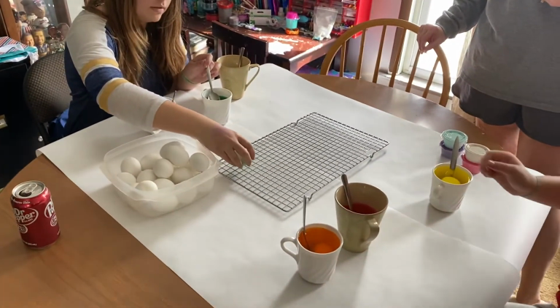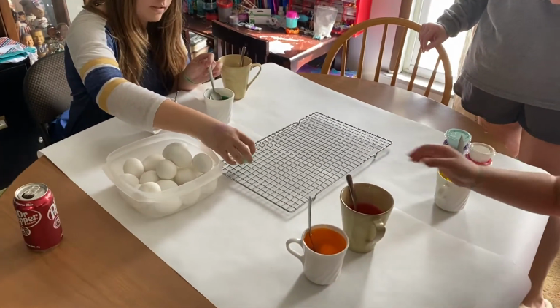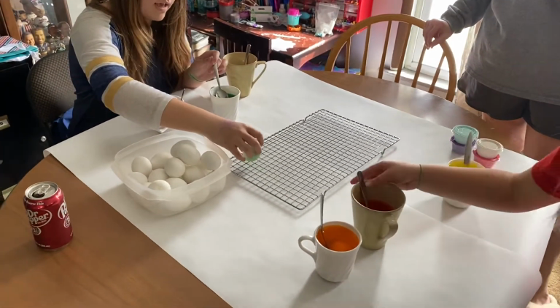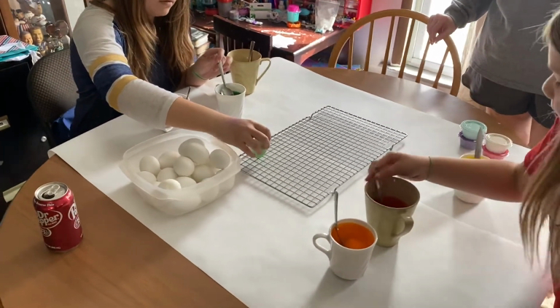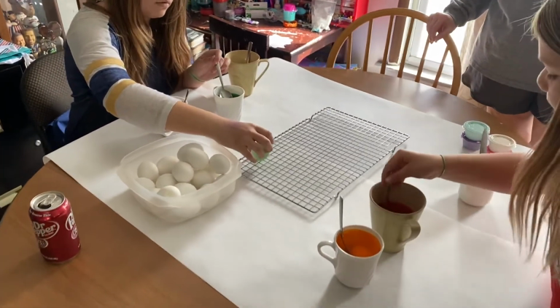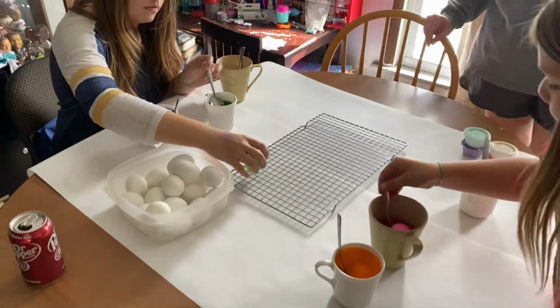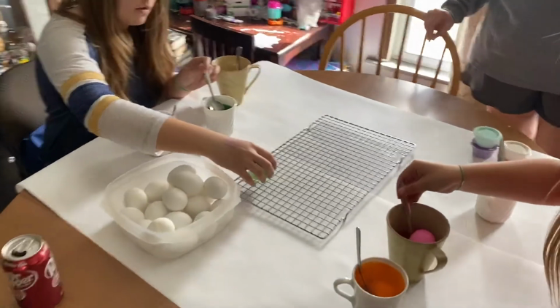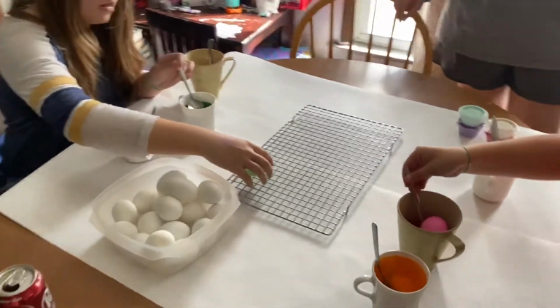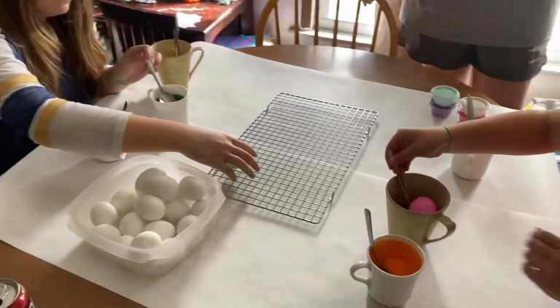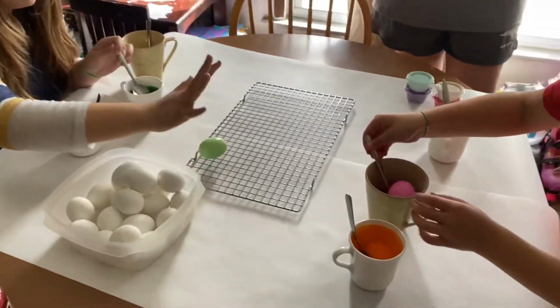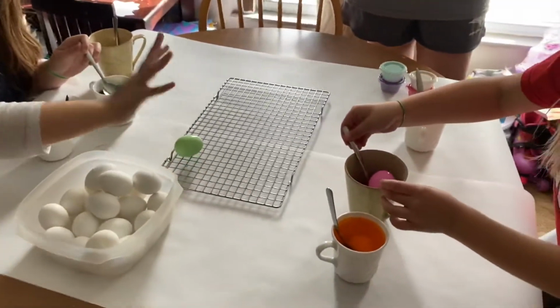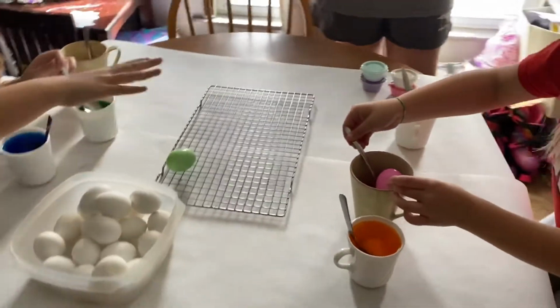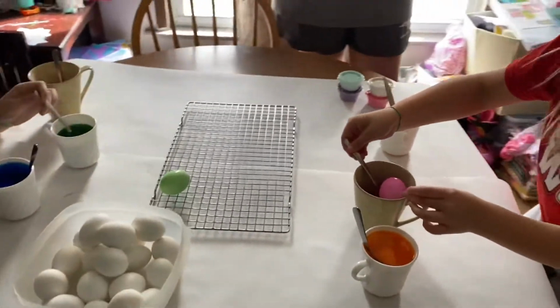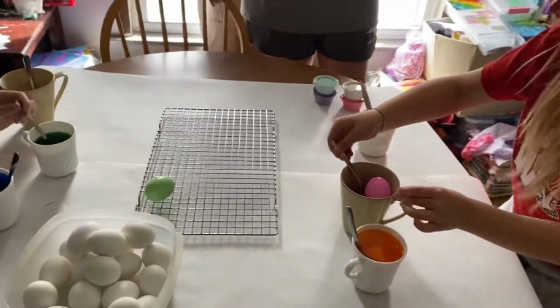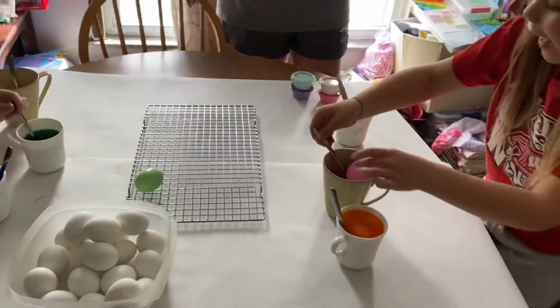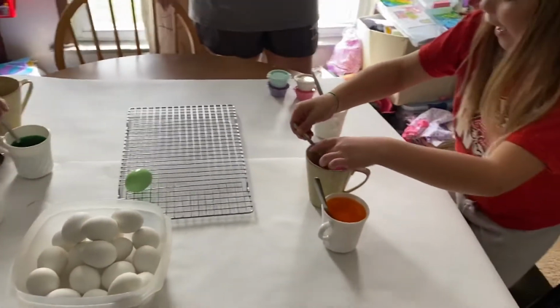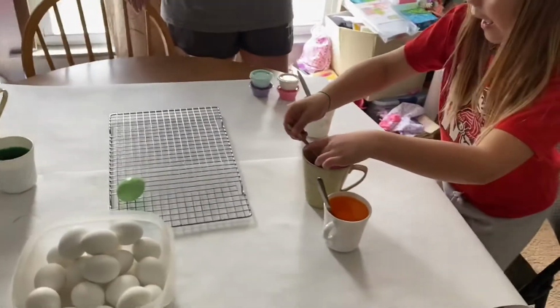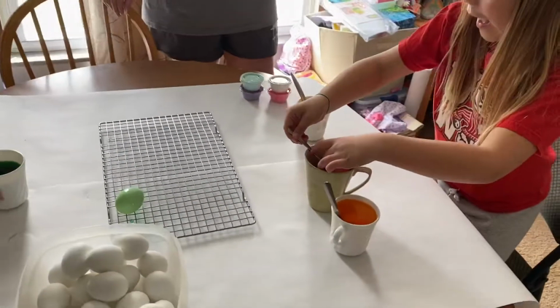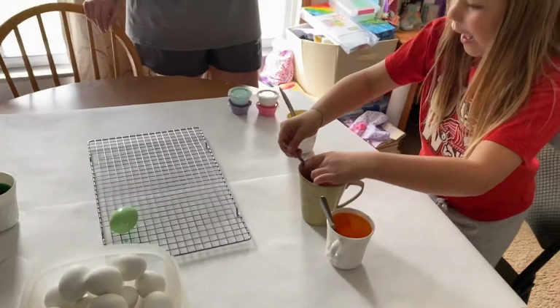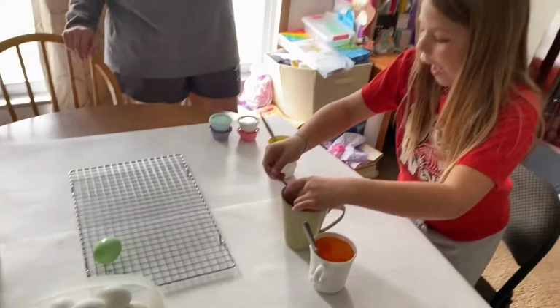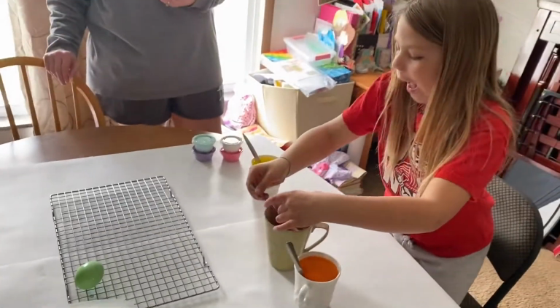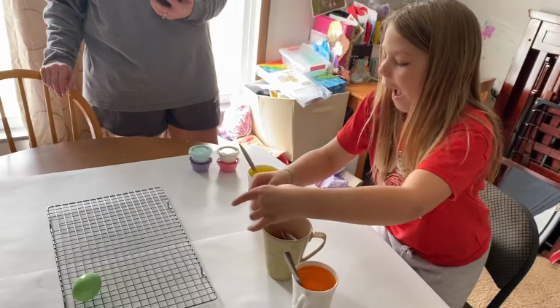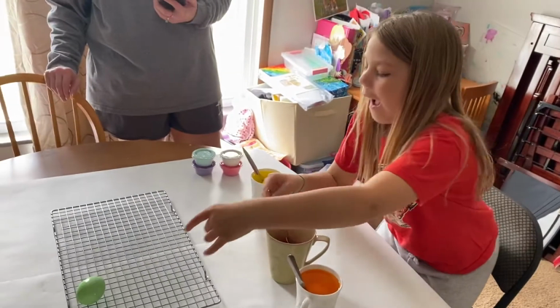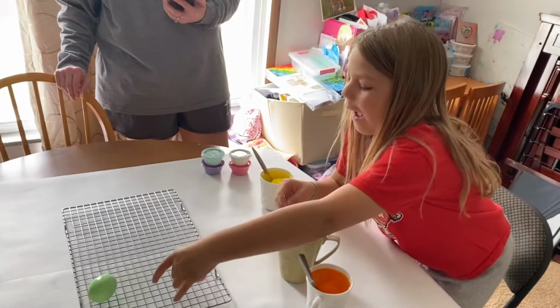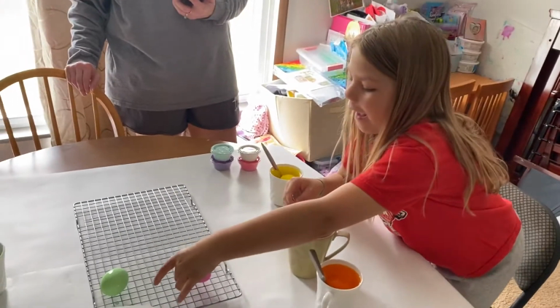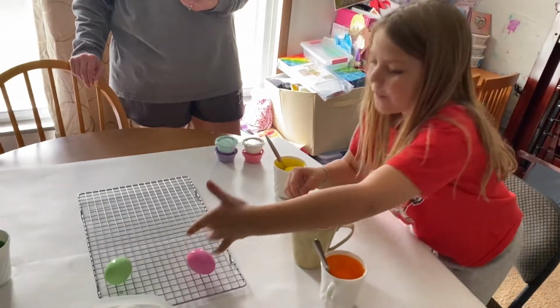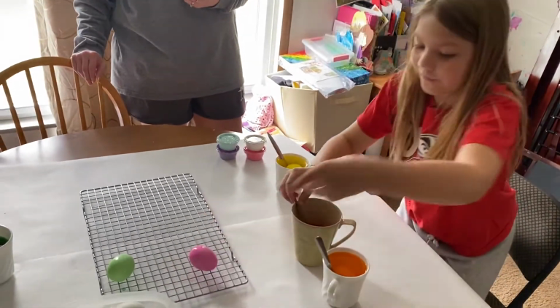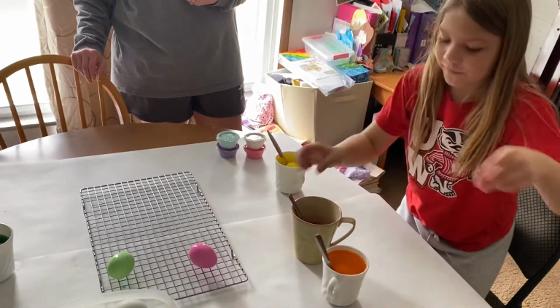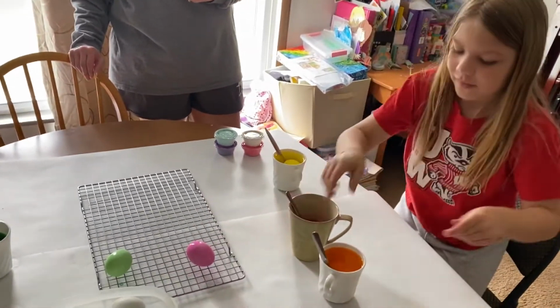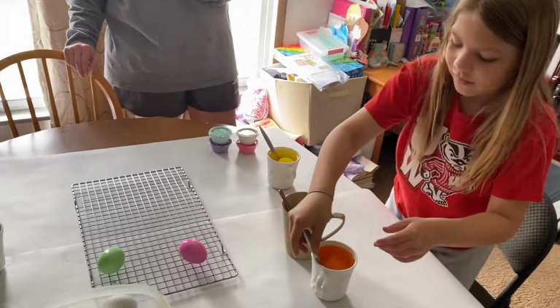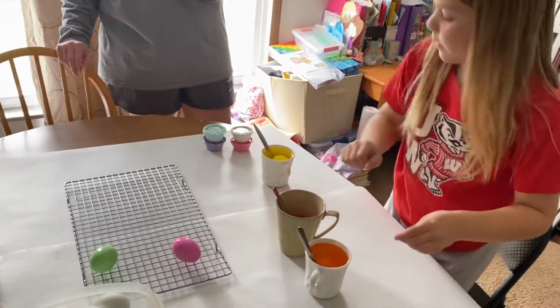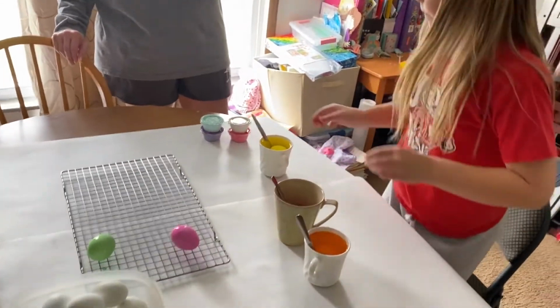Alright, I'm gonna try the pink. Yes, Mom, look. I'm waiting for these to get dark. The pink's pretty. I want the purple mainly to get dark.